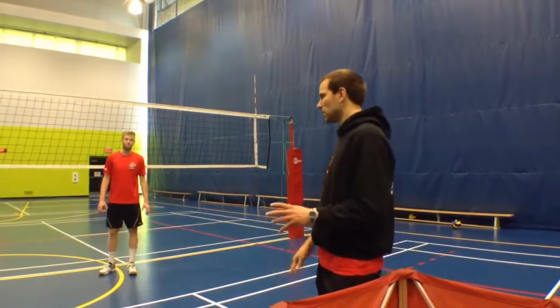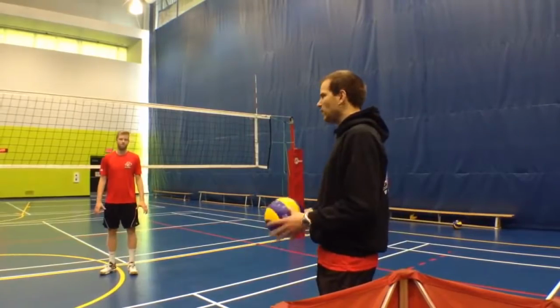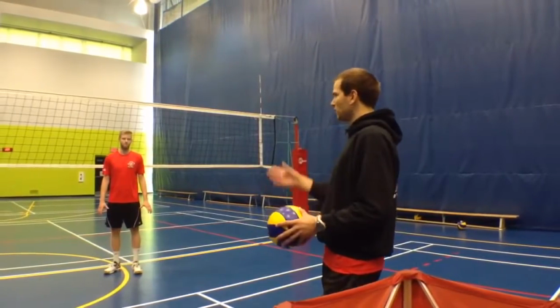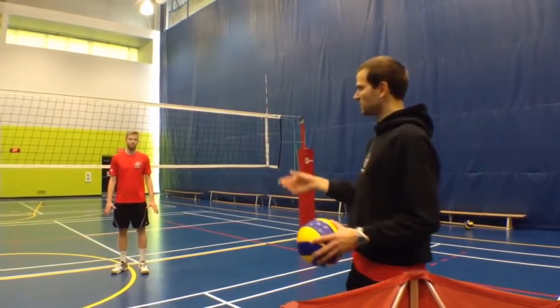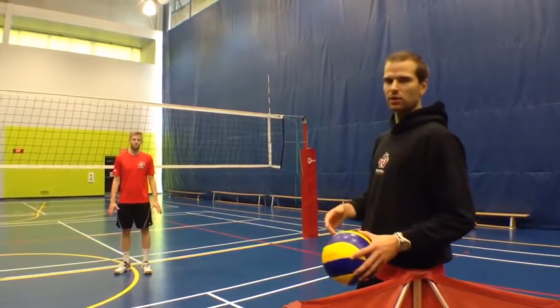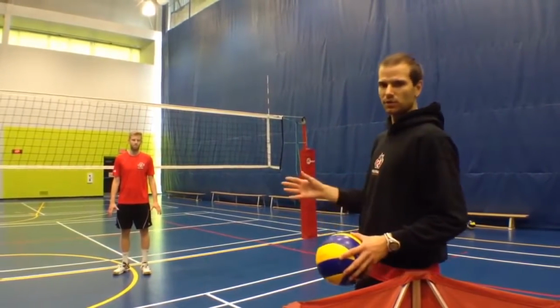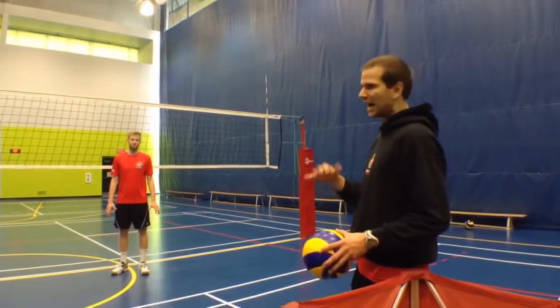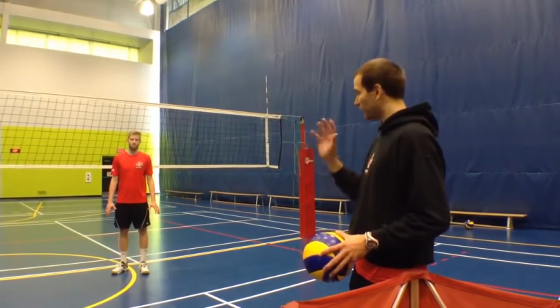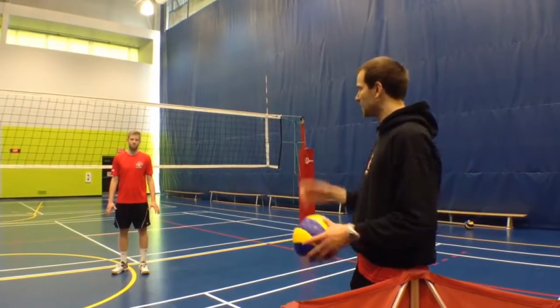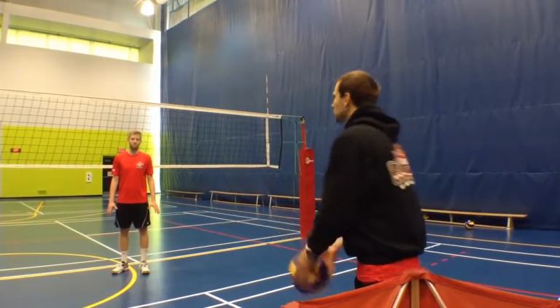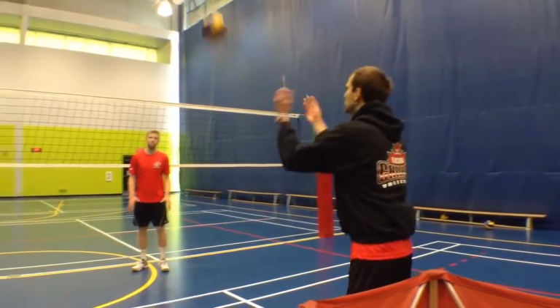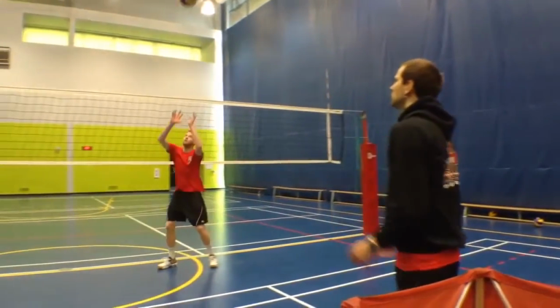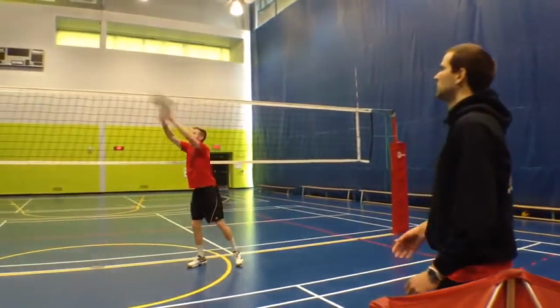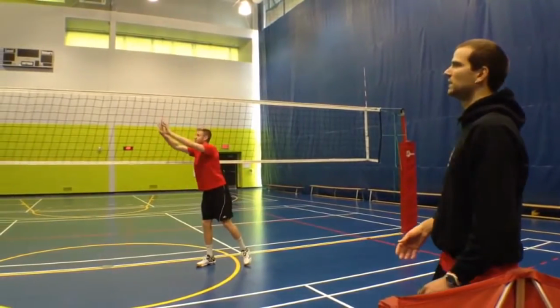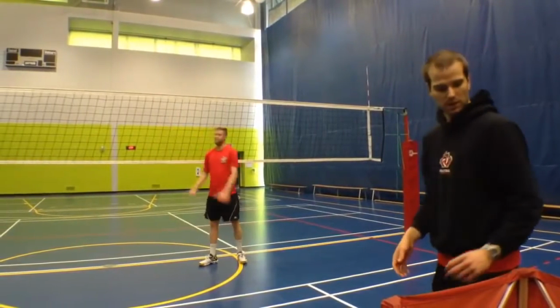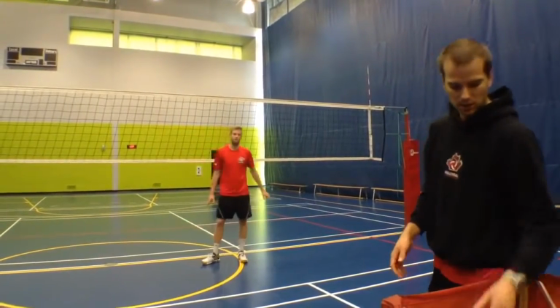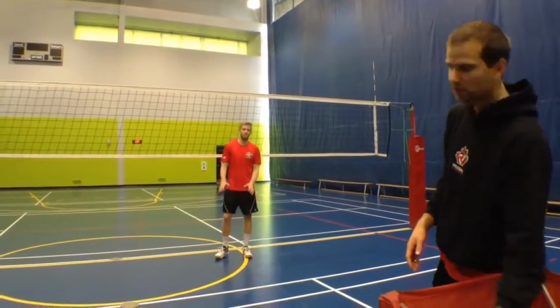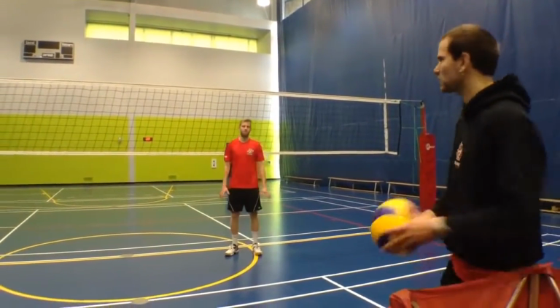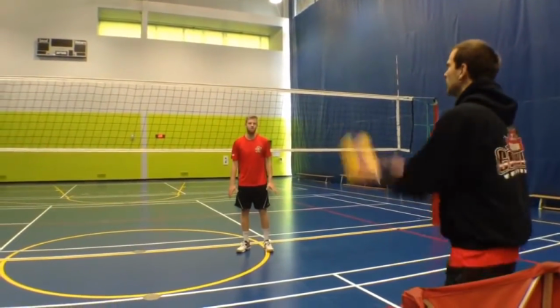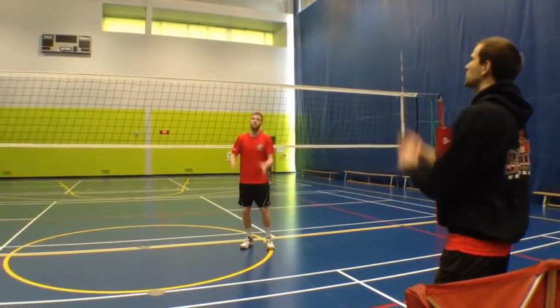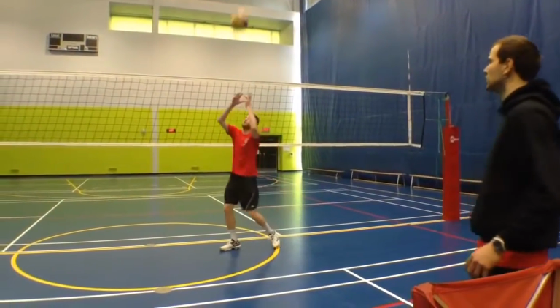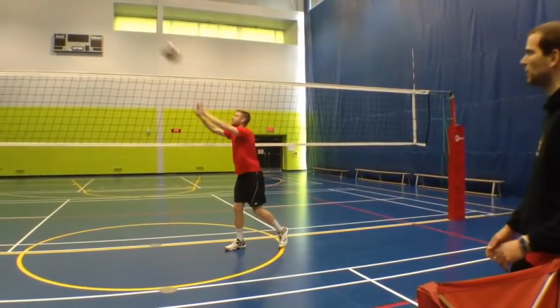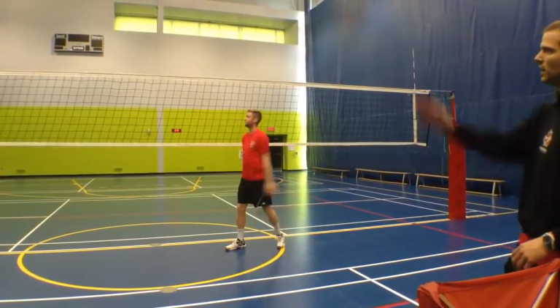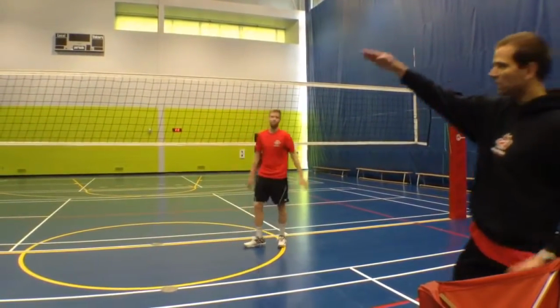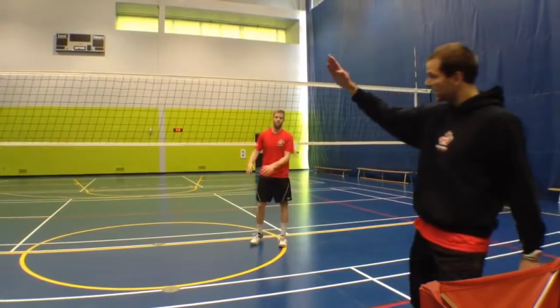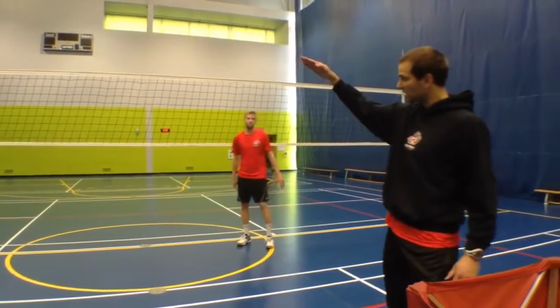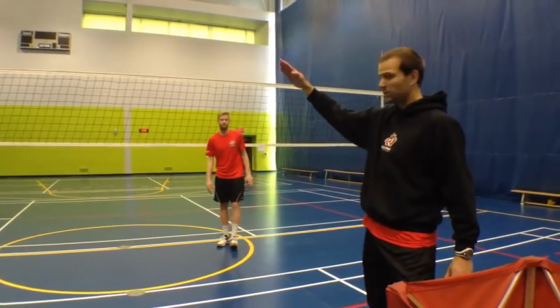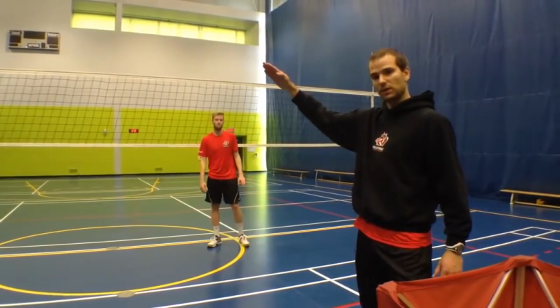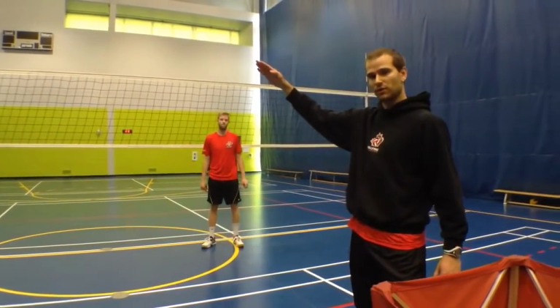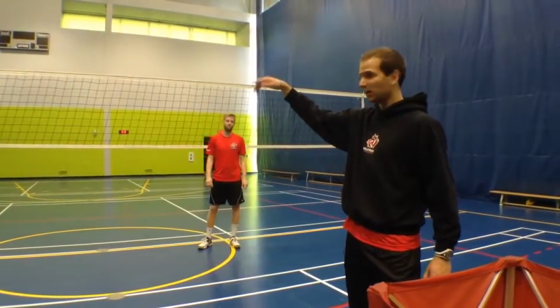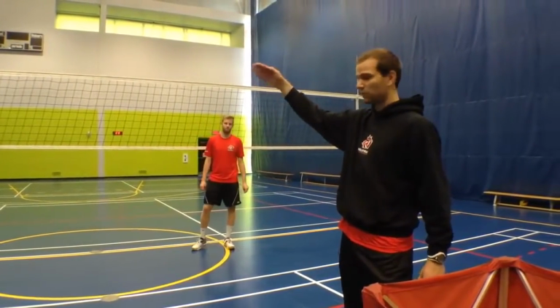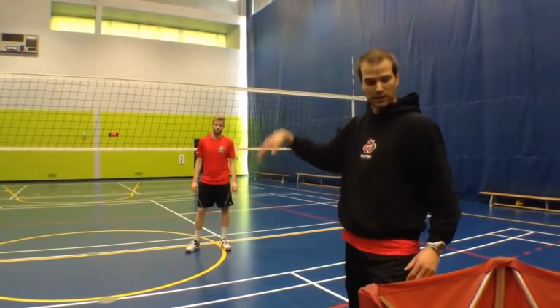If Brett's going to set a 31 from his normal high fast-hand position, that's going to be easier to connect on than if the hands slow down and drop. The angle you'll see is a lot steeper, and that's going to be more difficult for a middle to hit.